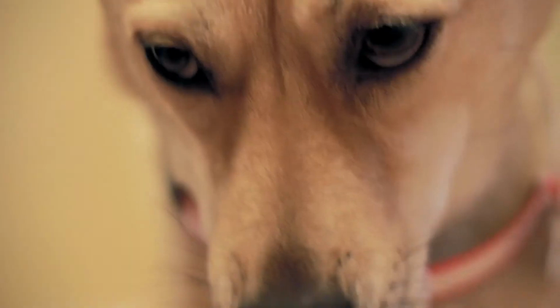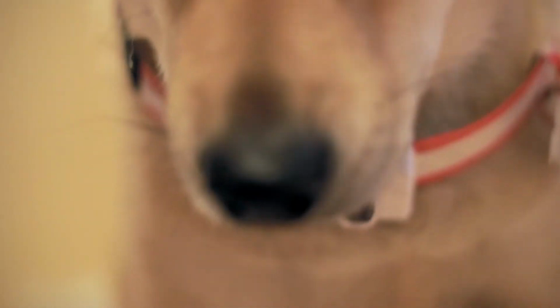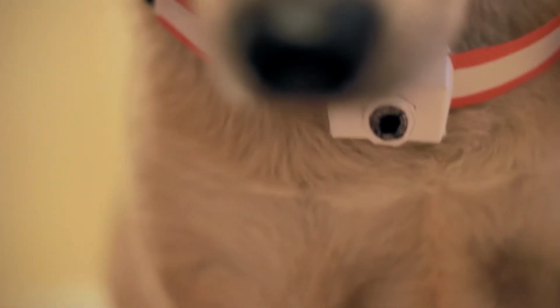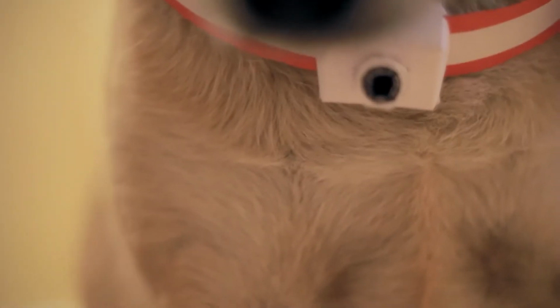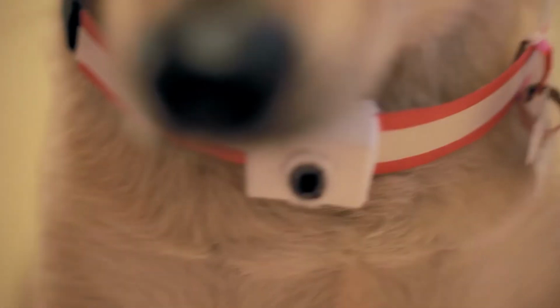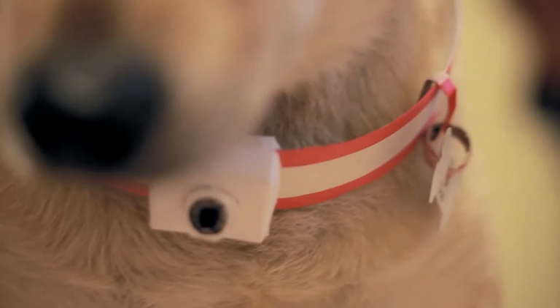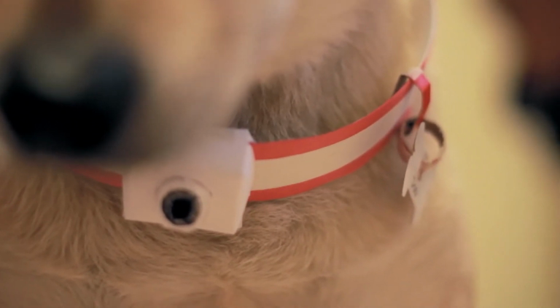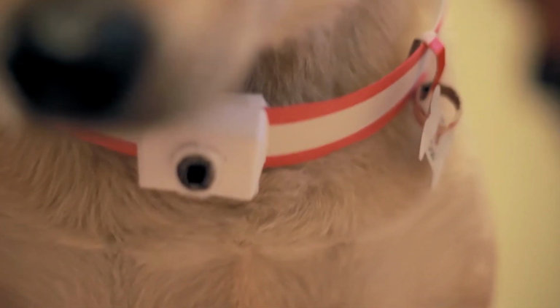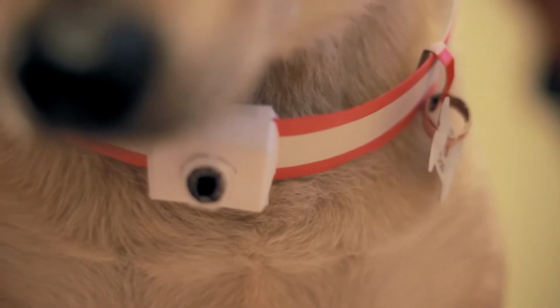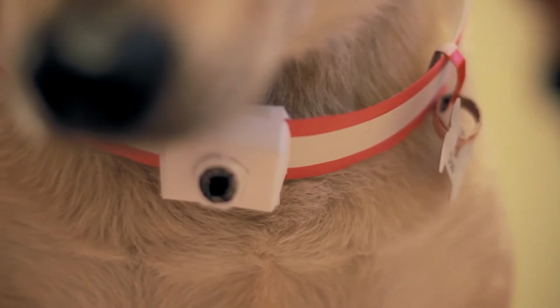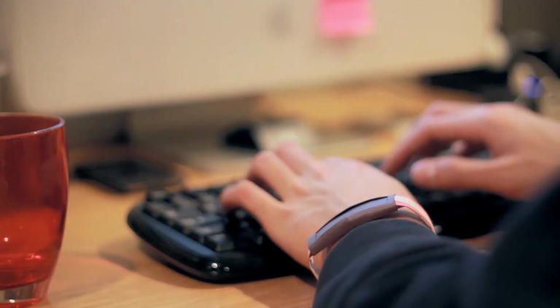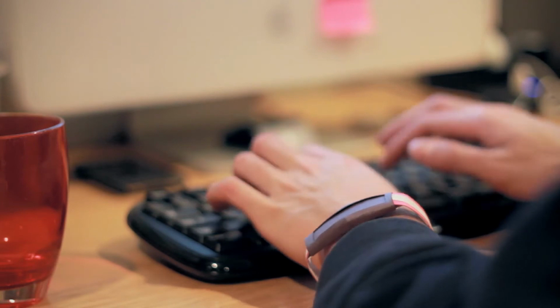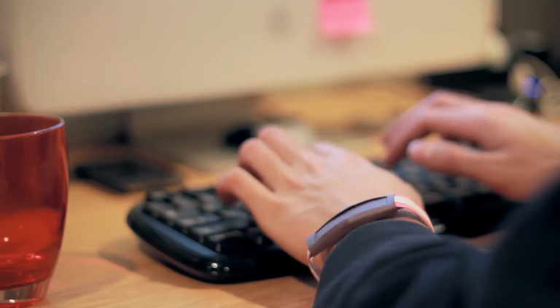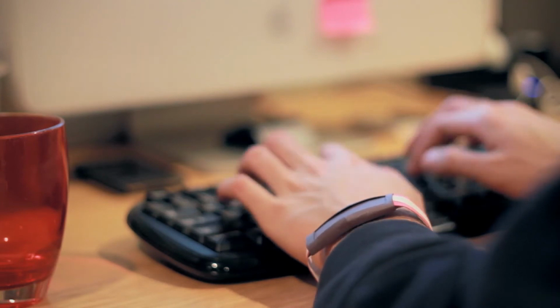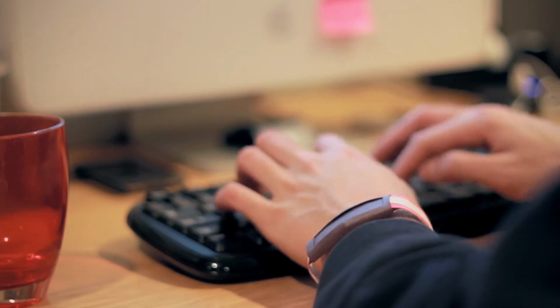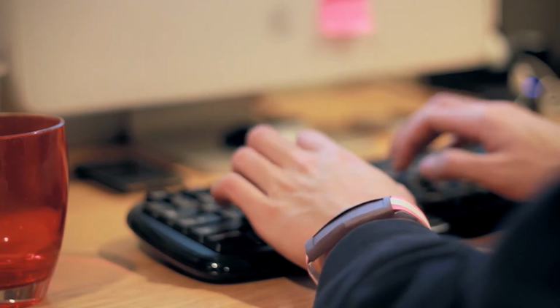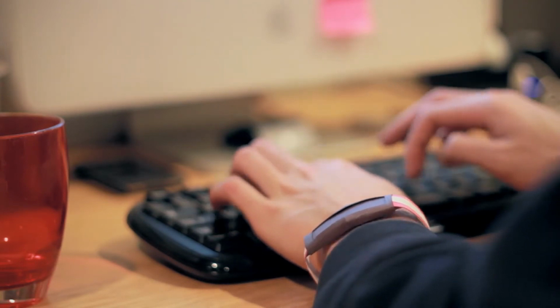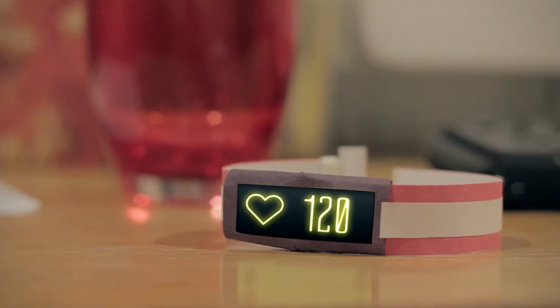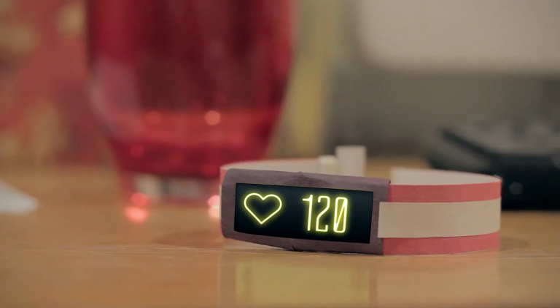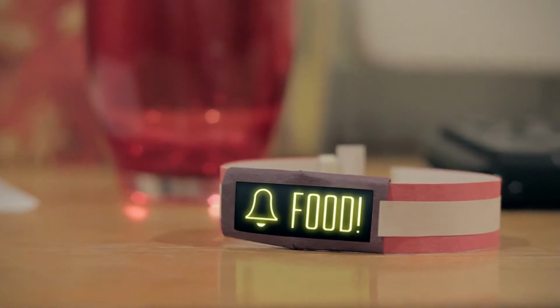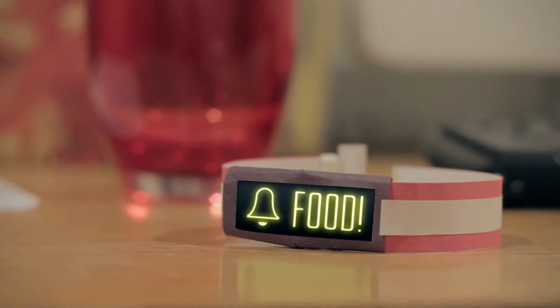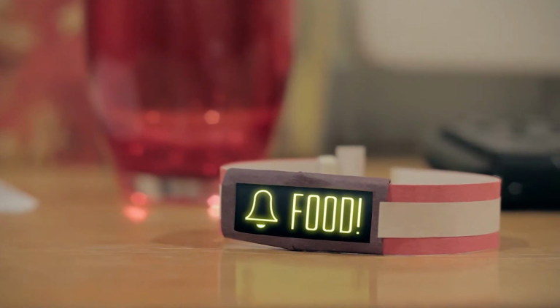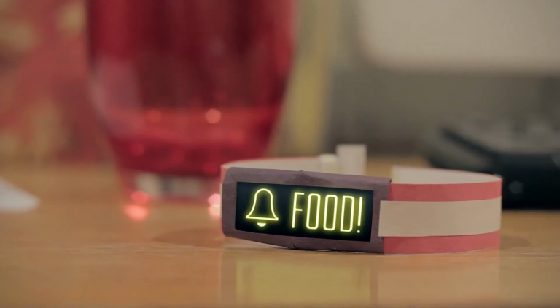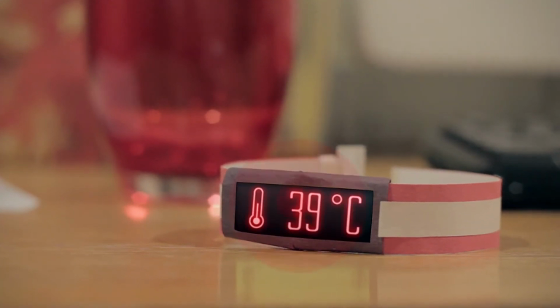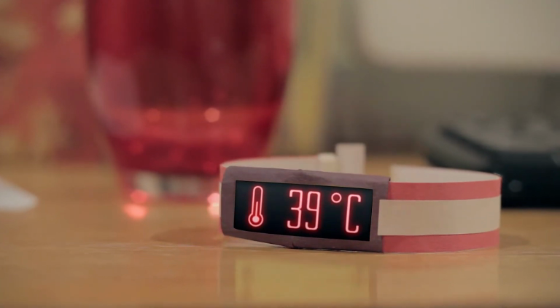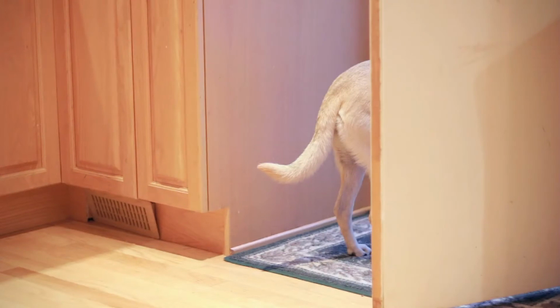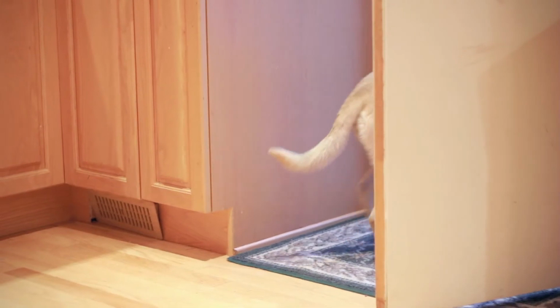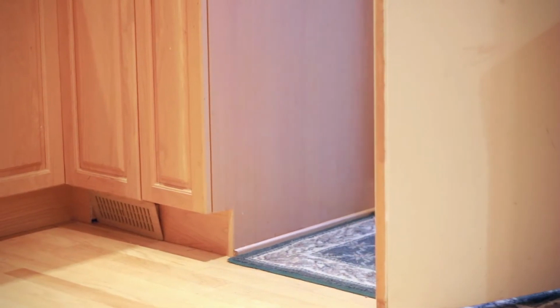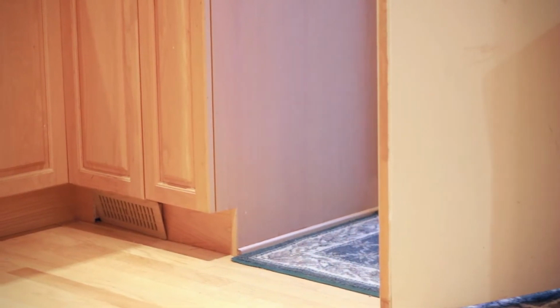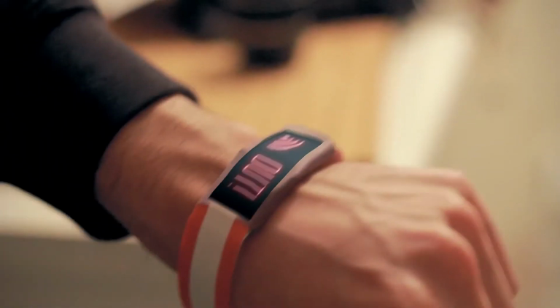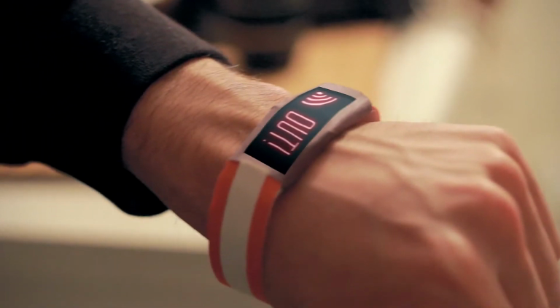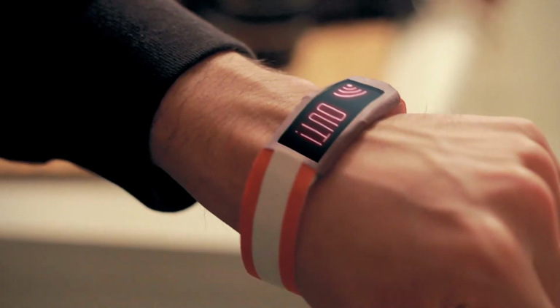Our concept collects information from sensors in the dog's collar and informs owners on the wristband visually, through vibrations or heat, creating a more intimate relationship between each other.